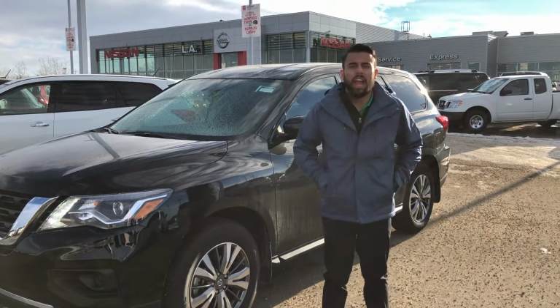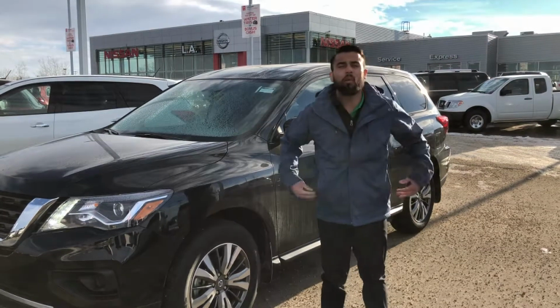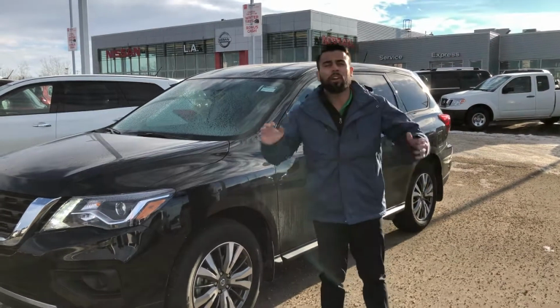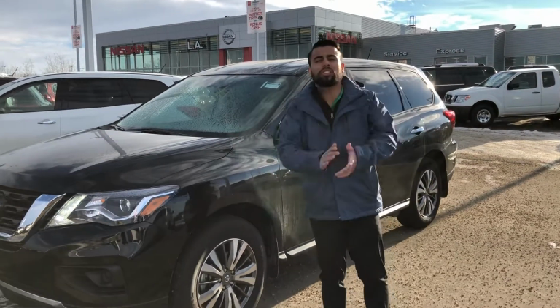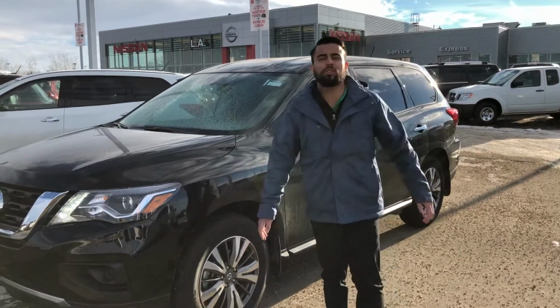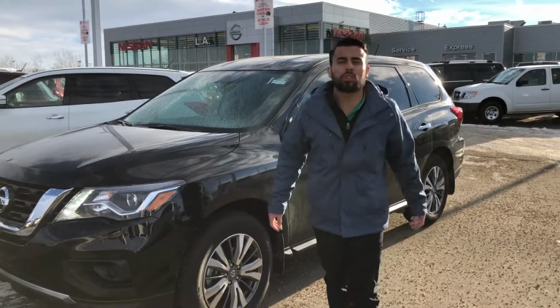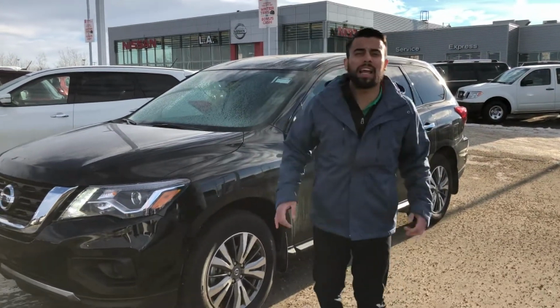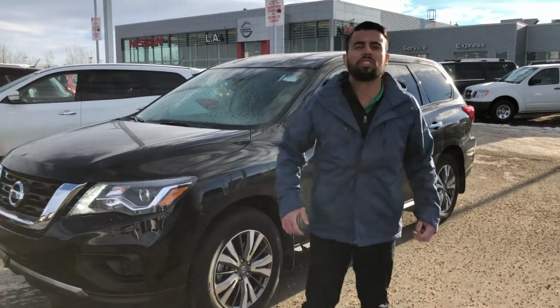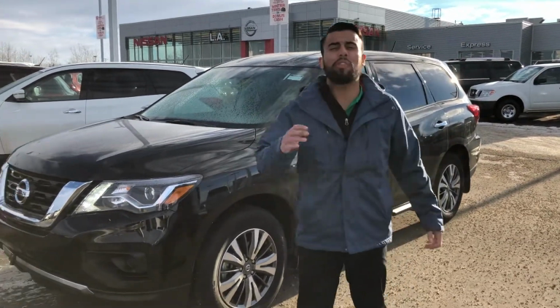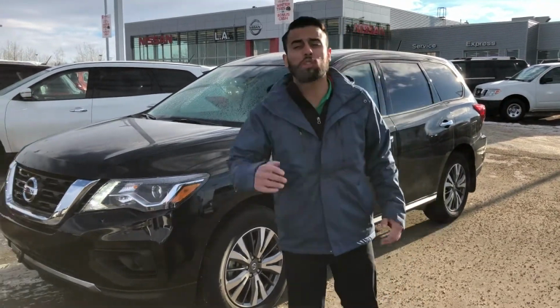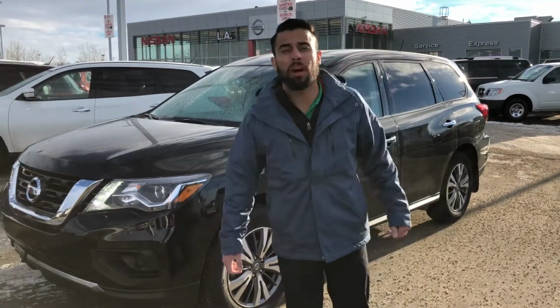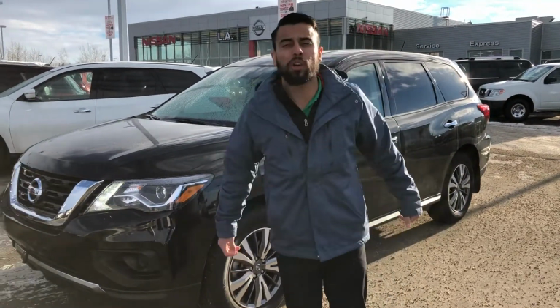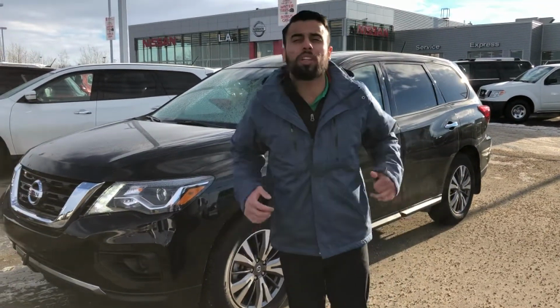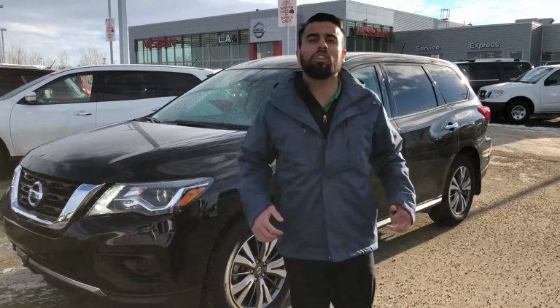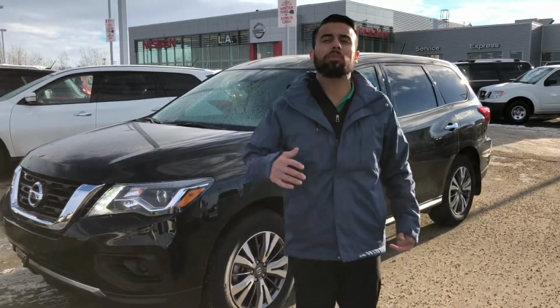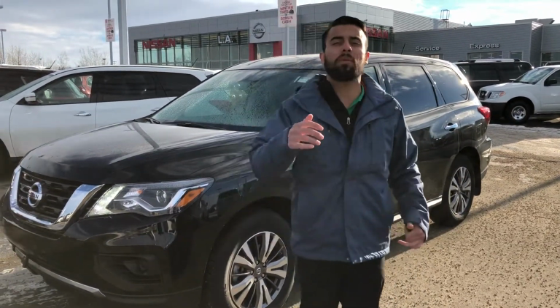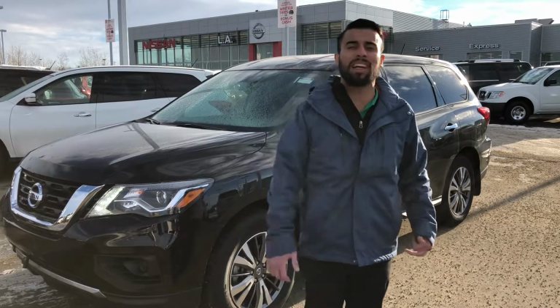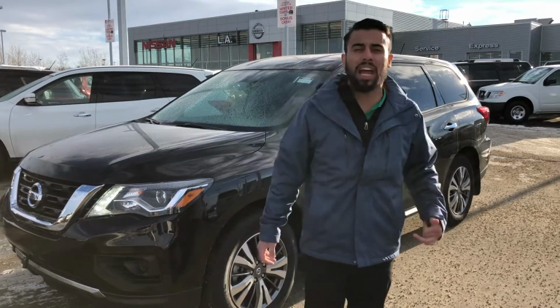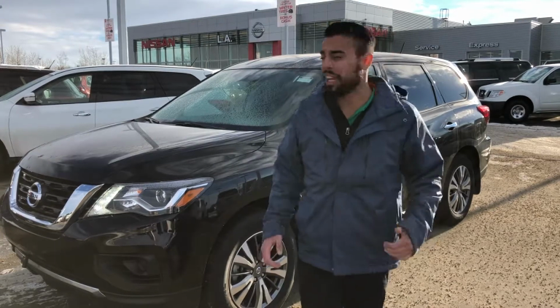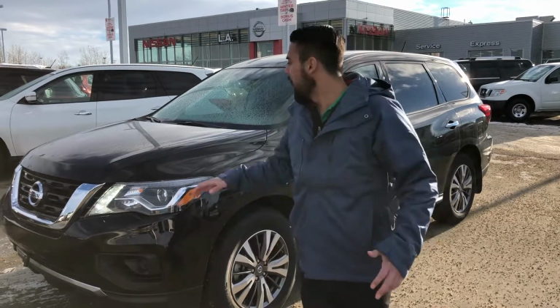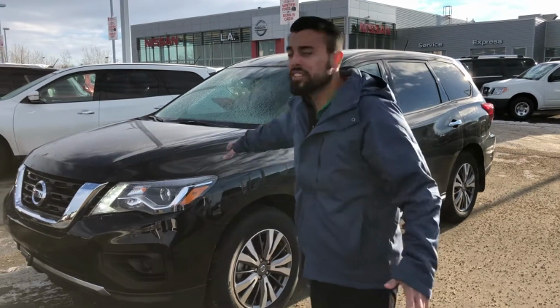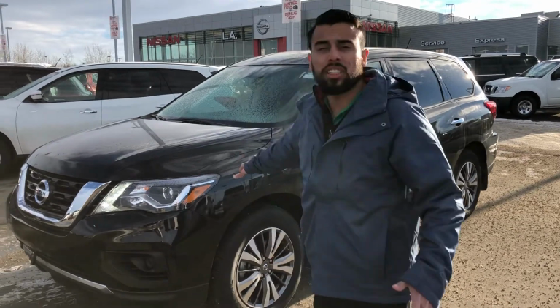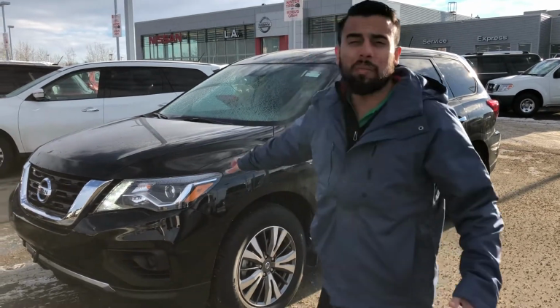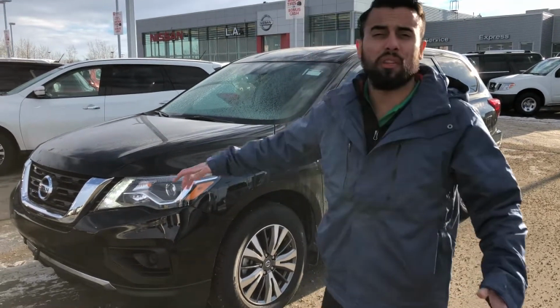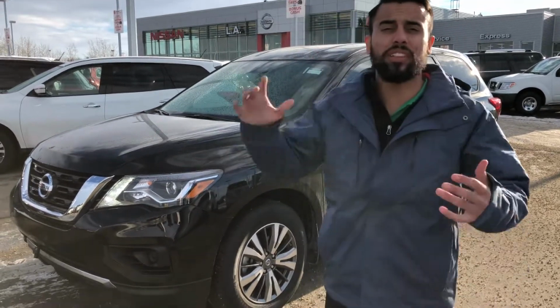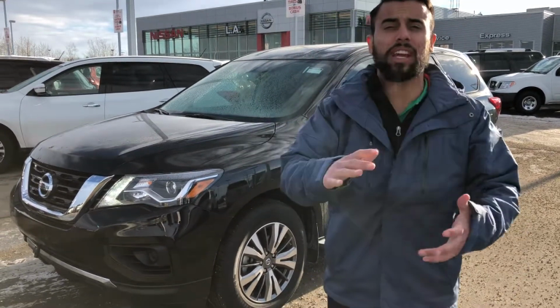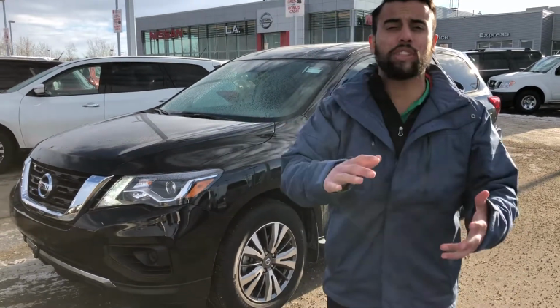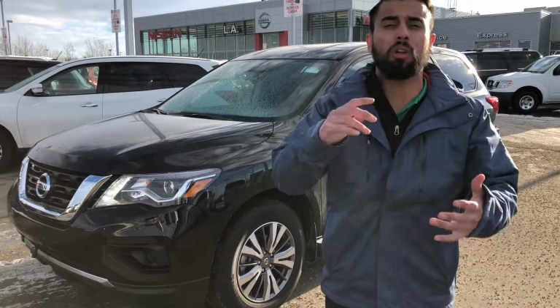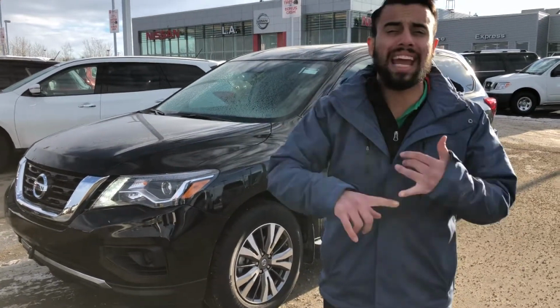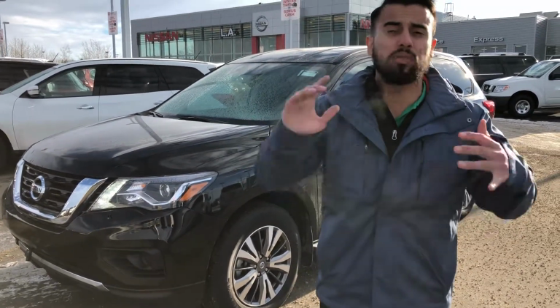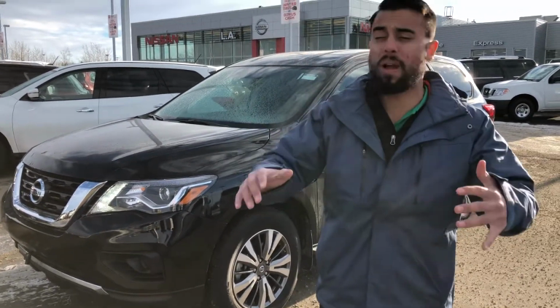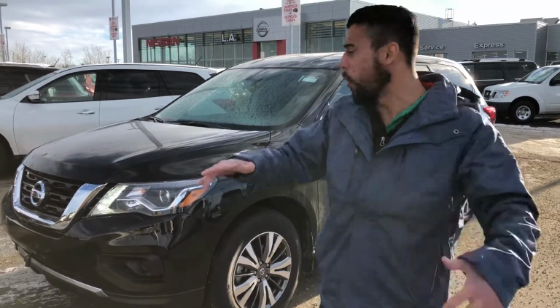Hey Warner, this is Faraz with L&Nissan. Thank you so much for calling in today, speaking to my manager Anthony. Here's the Nissan Pathfinder — this is the entry model, the S4x4.